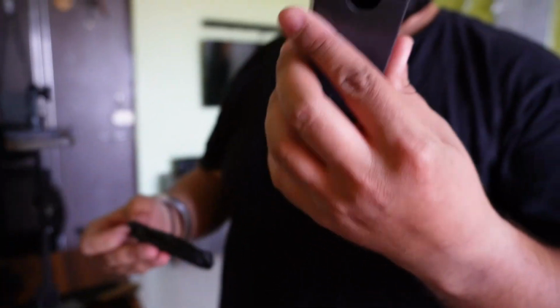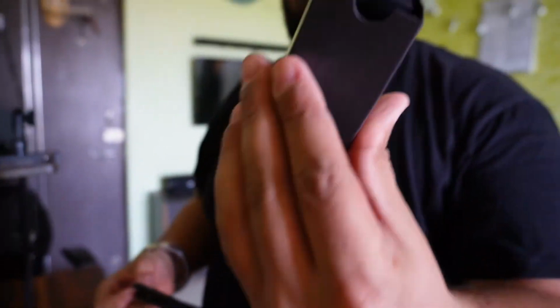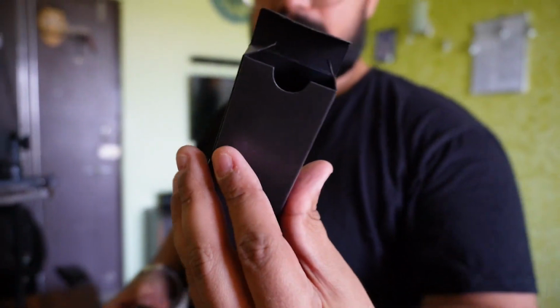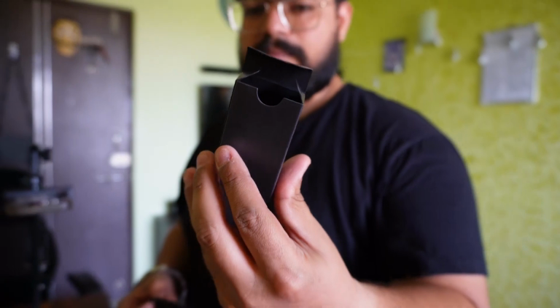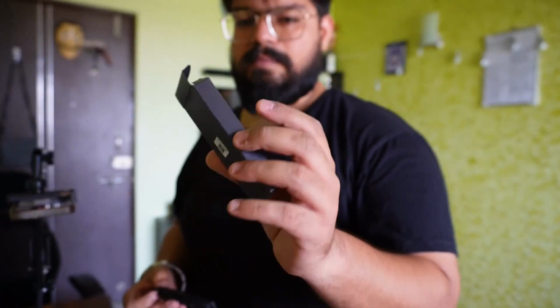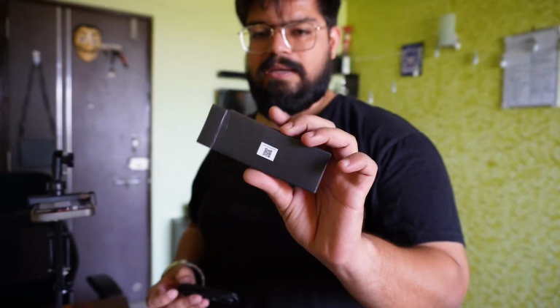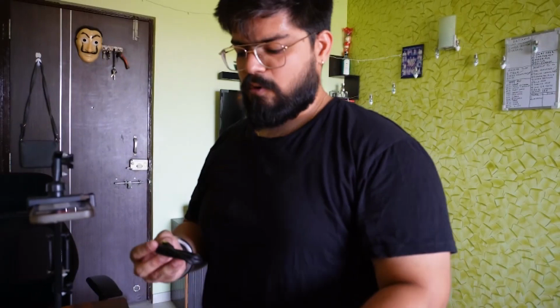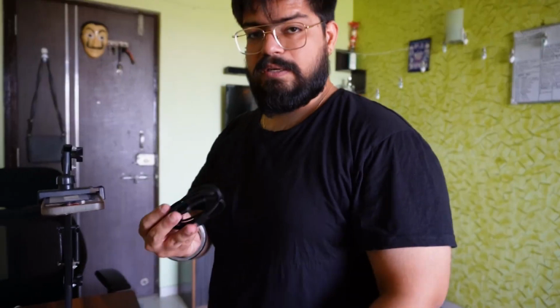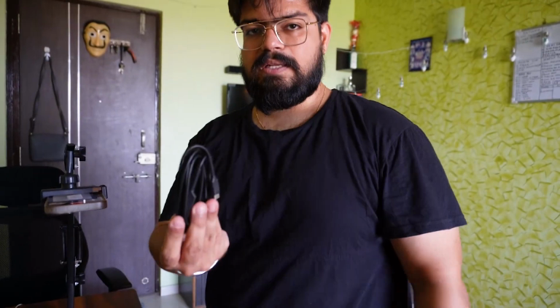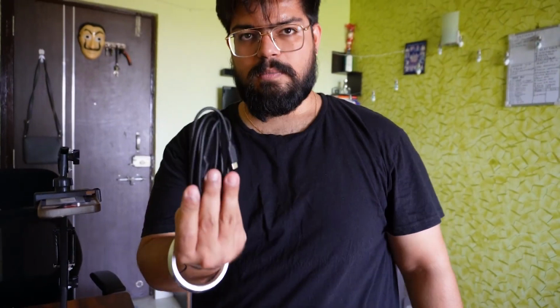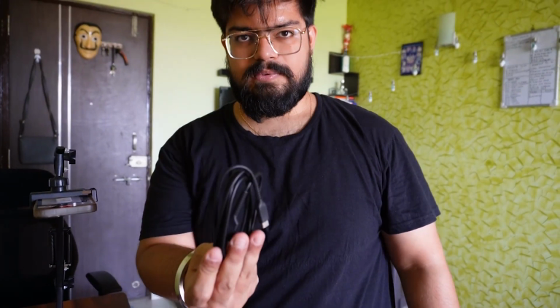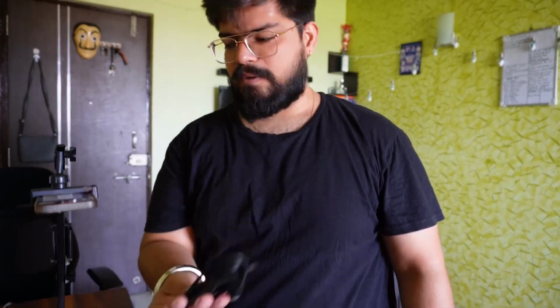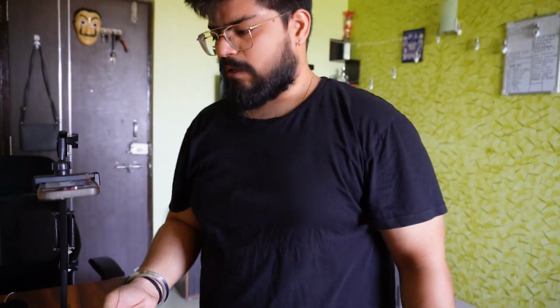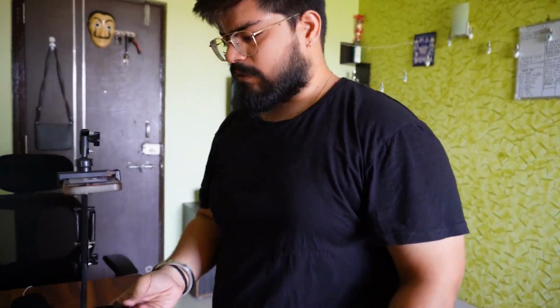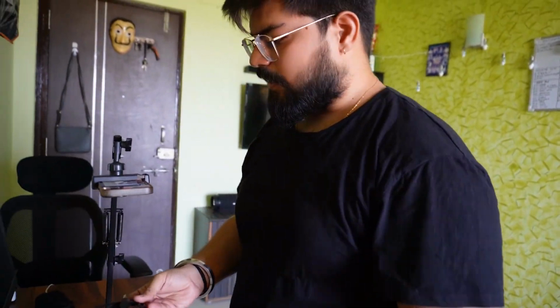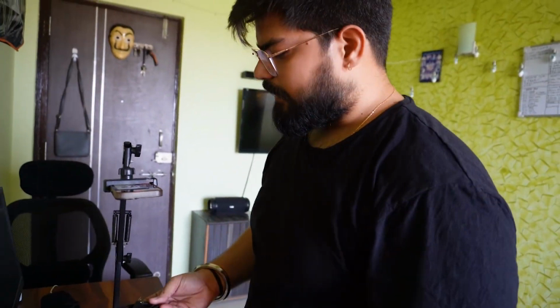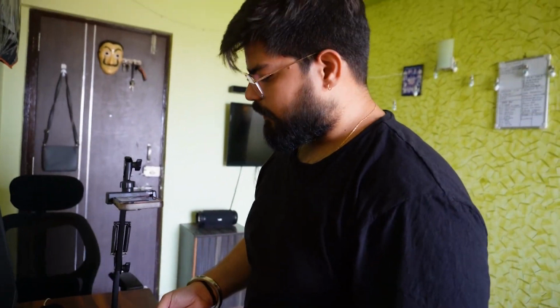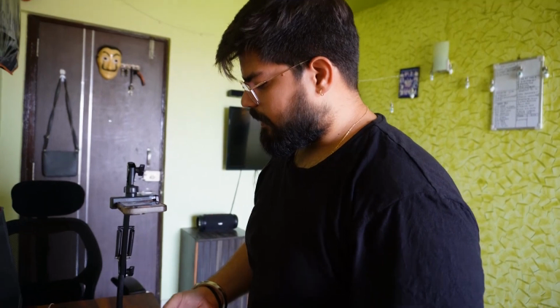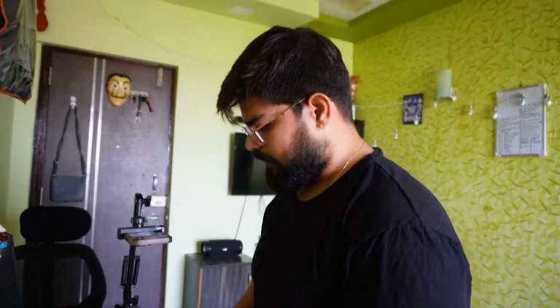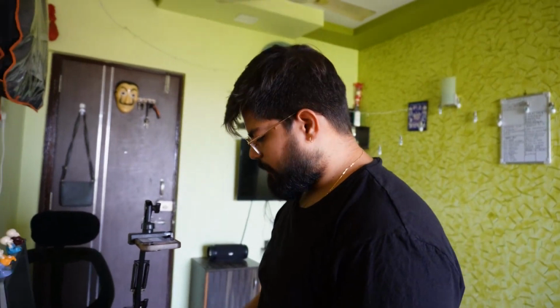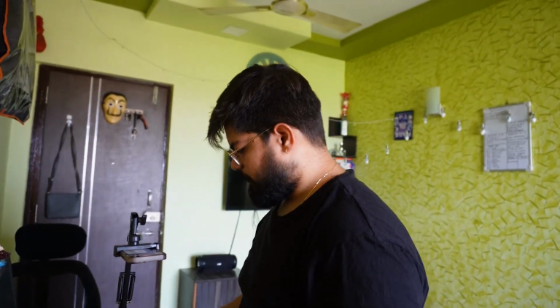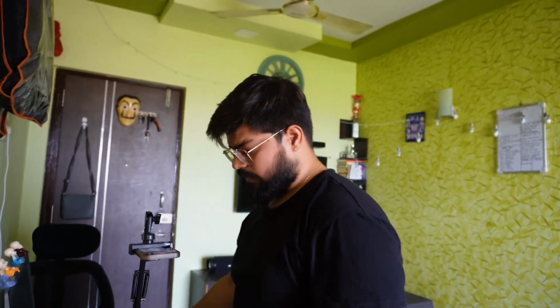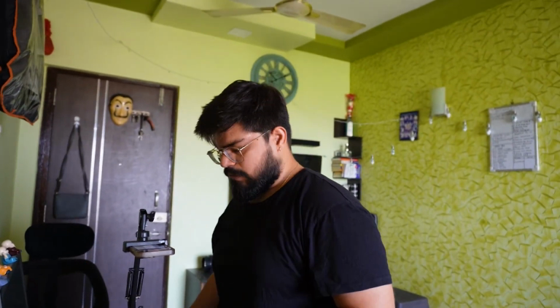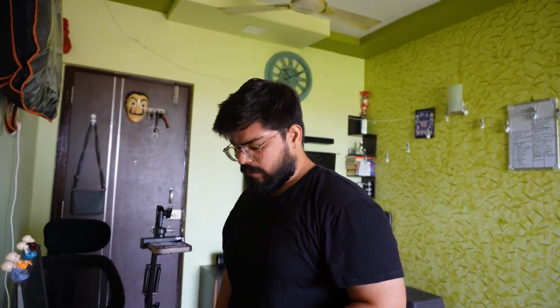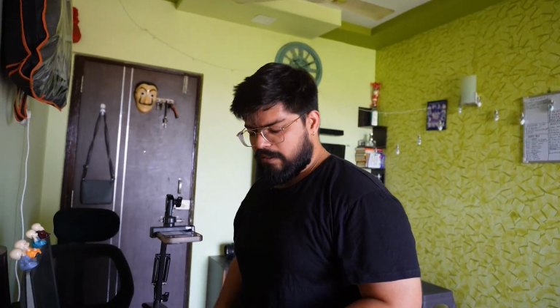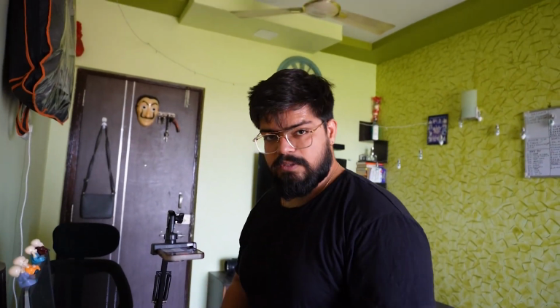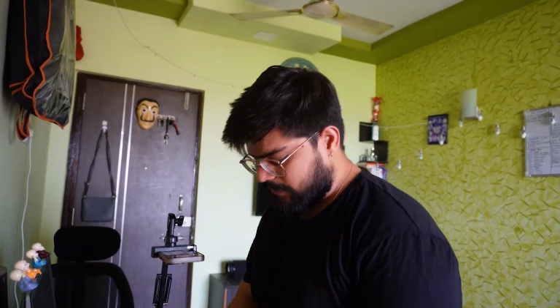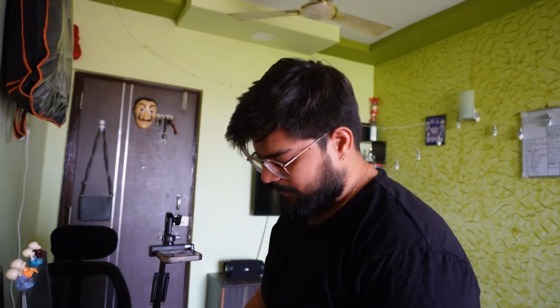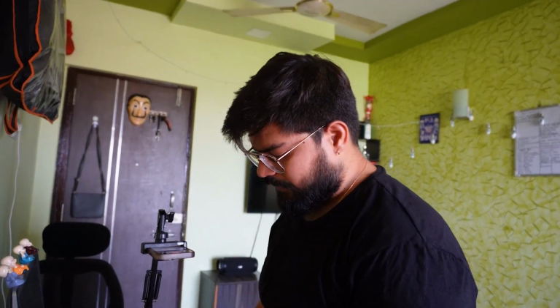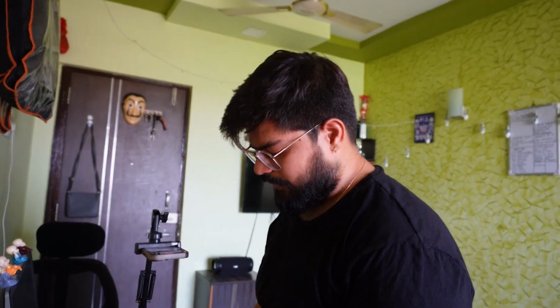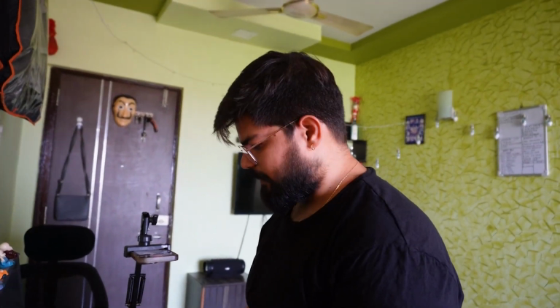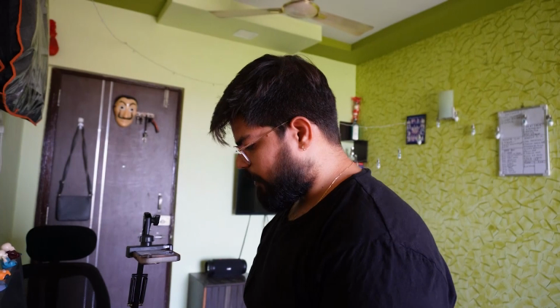The packaging is pretty good — it's a black color box. Inside there is a normal Type-C cable, which I think is for charging the speaker. We use it for Apple devices as well.